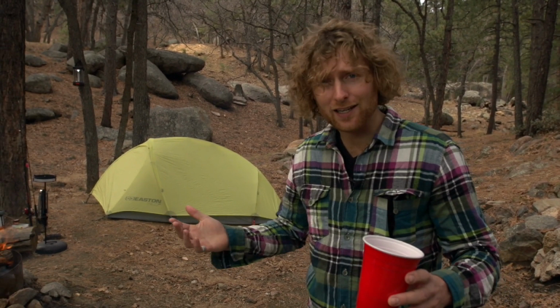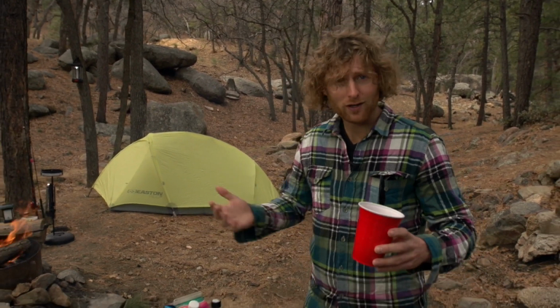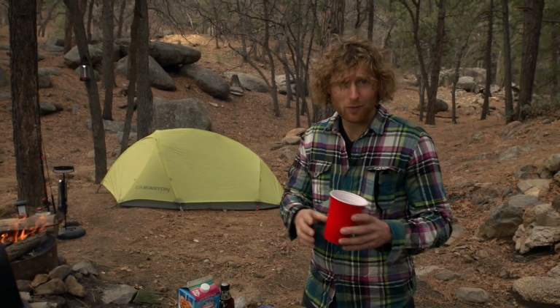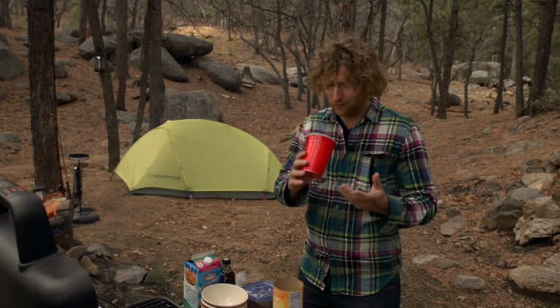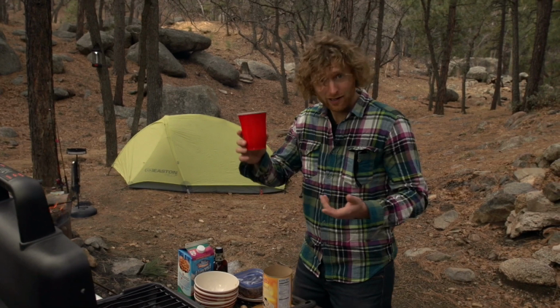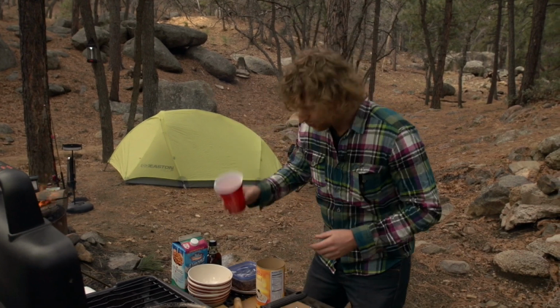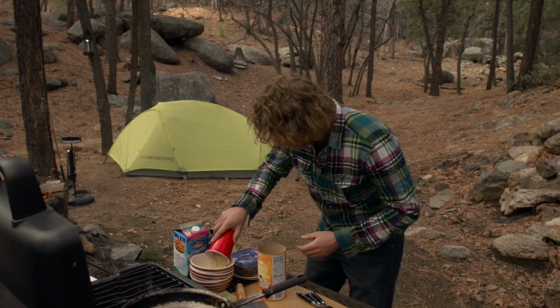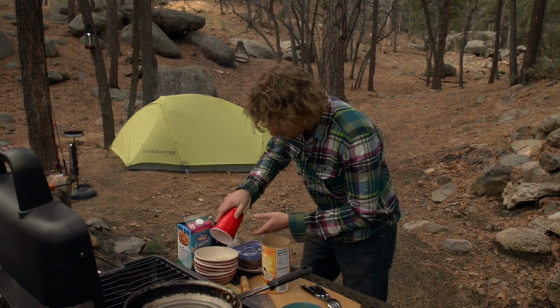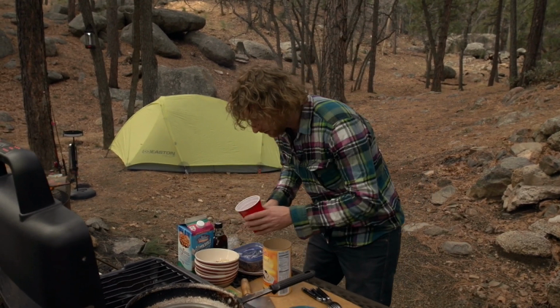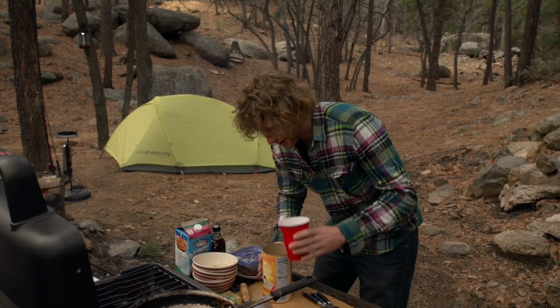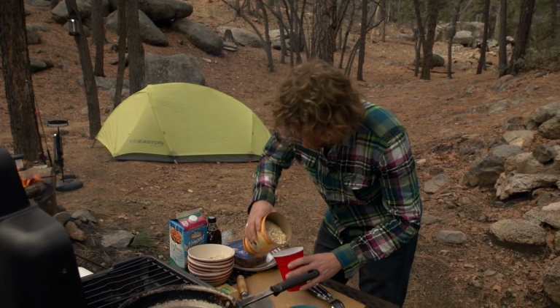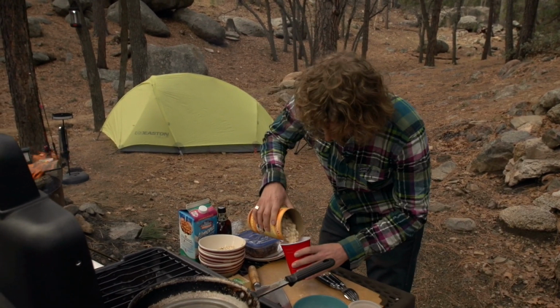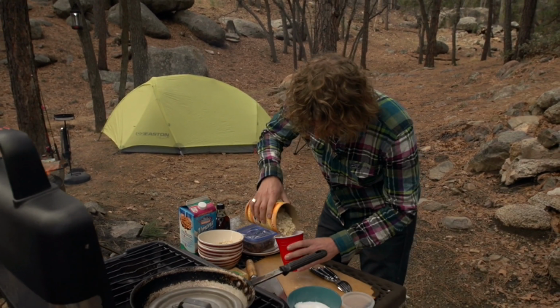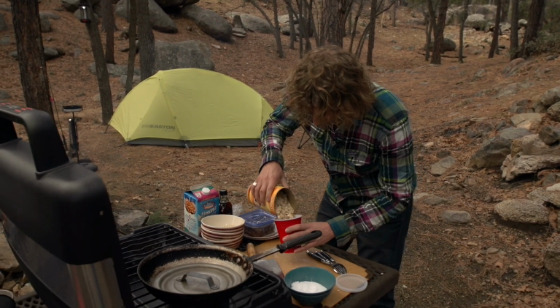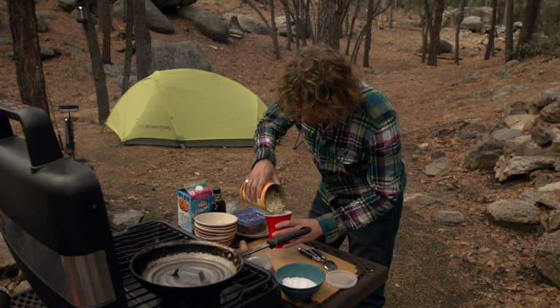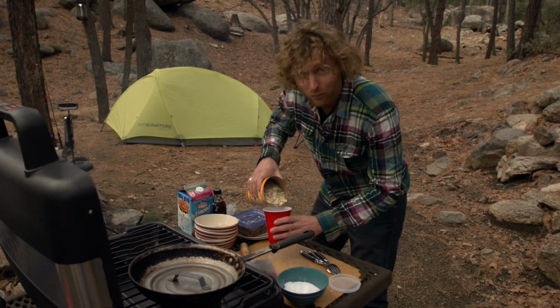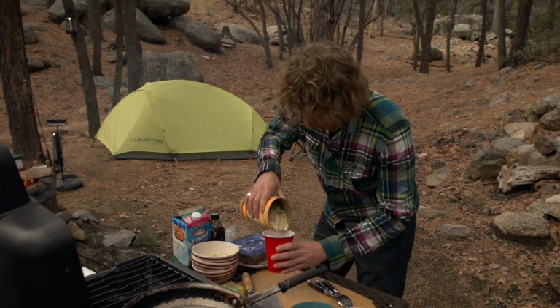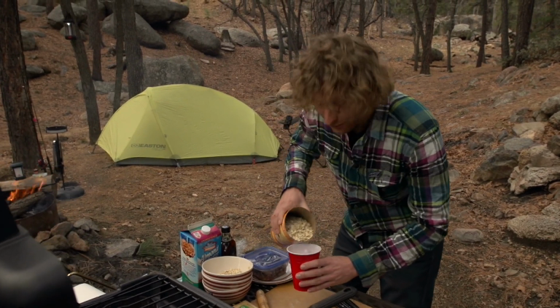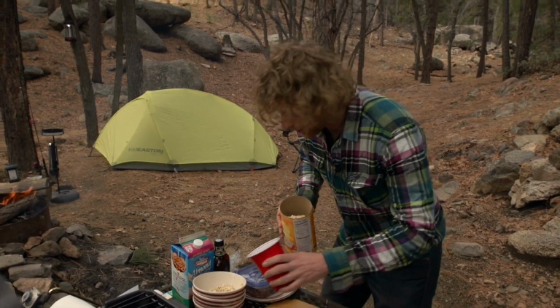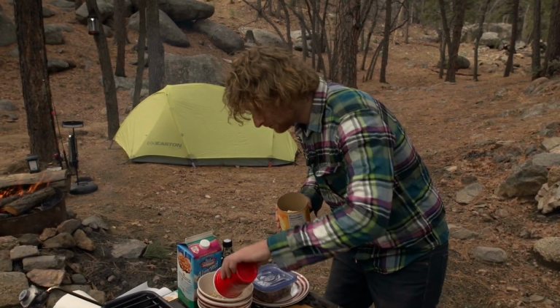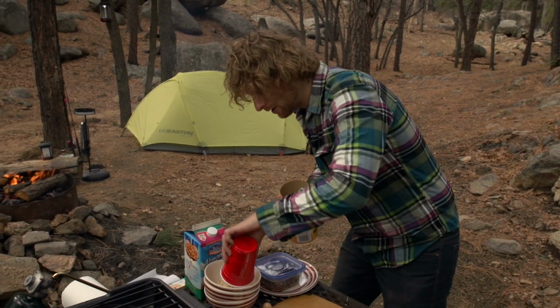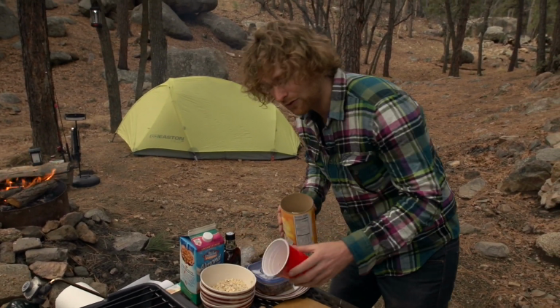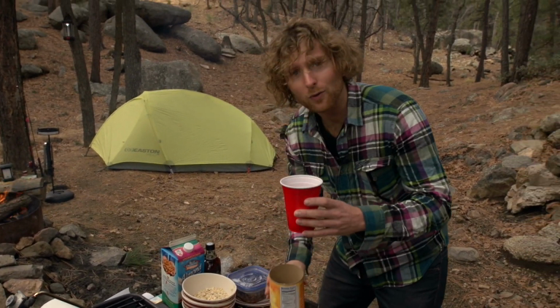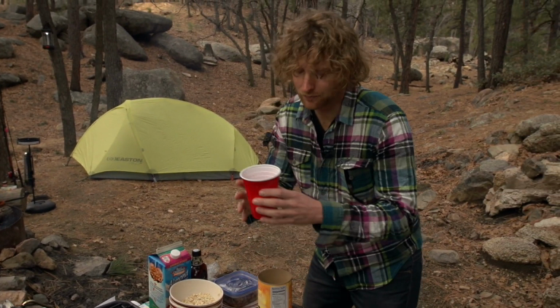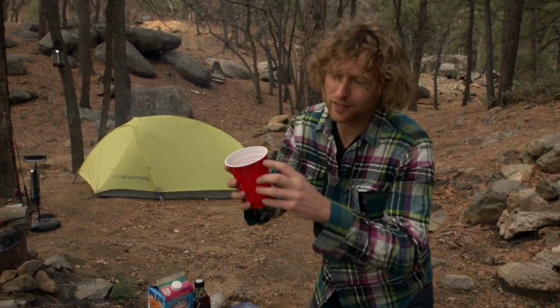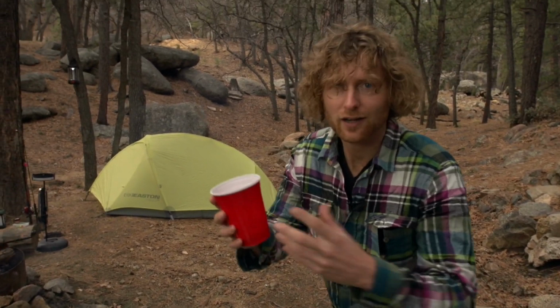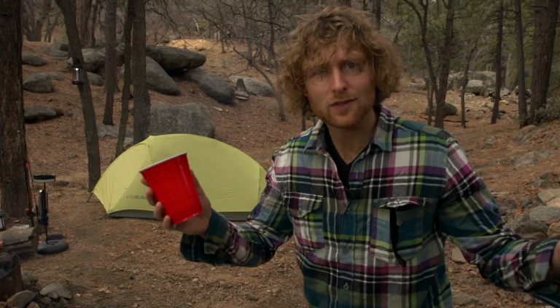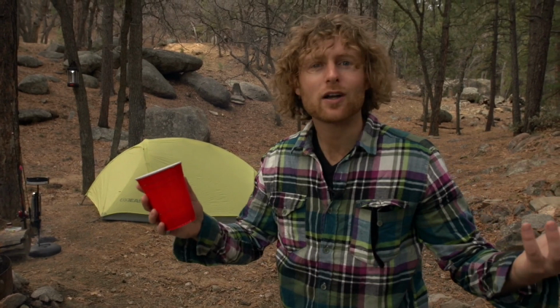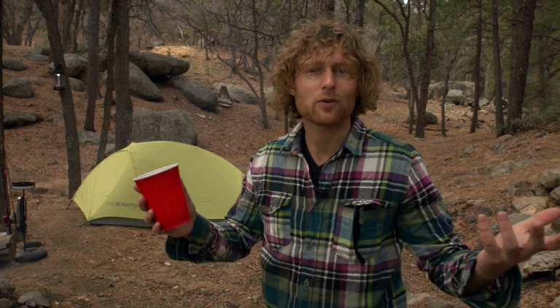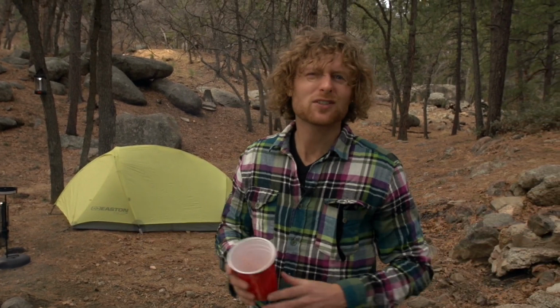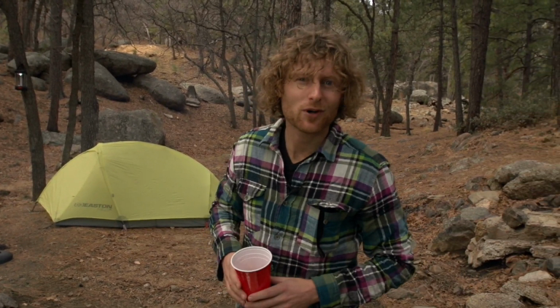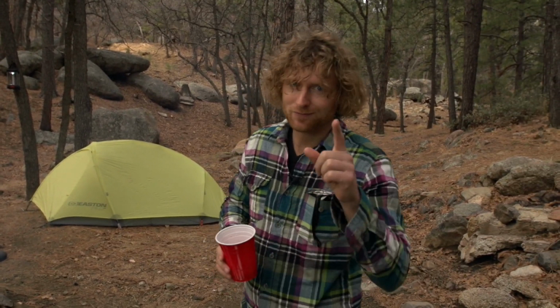Since I need one cup for my oatmeal, I'm going to do two of the first line, and then when I'm ready for the liquid, I'm just going to fill it up to that second line. Measuring cups are everywhere — you've just got to keep your eyes open.